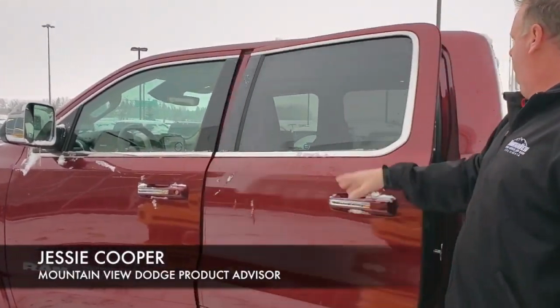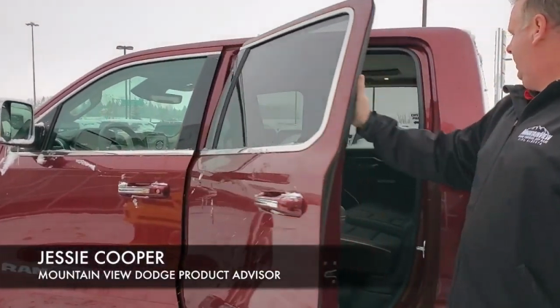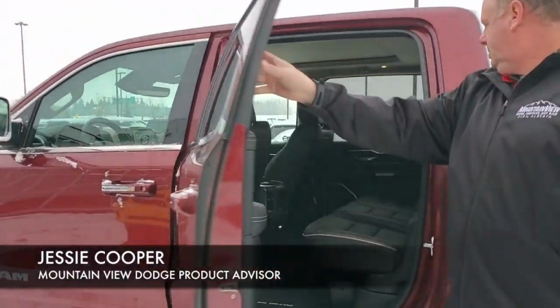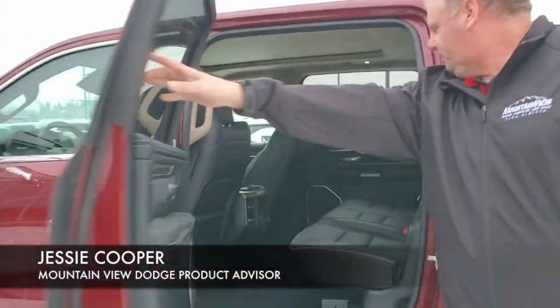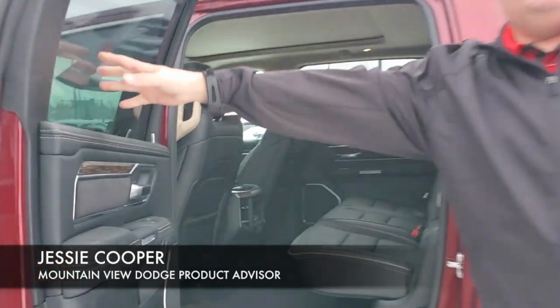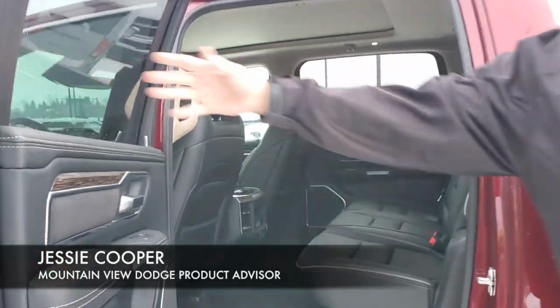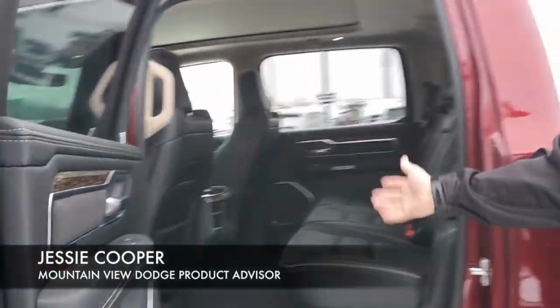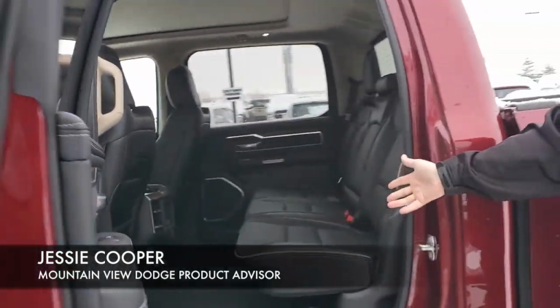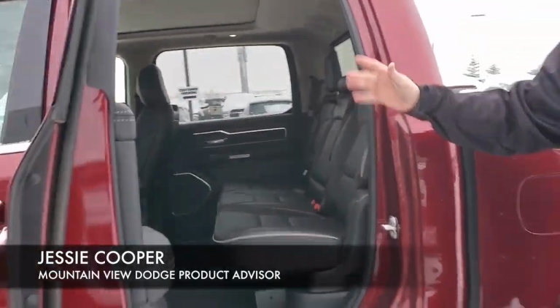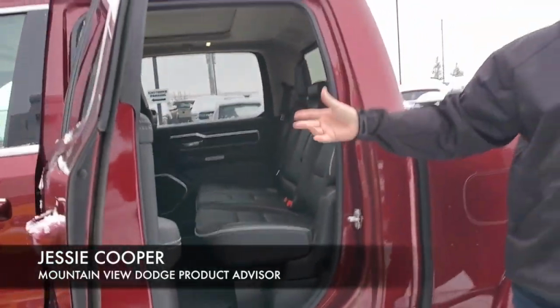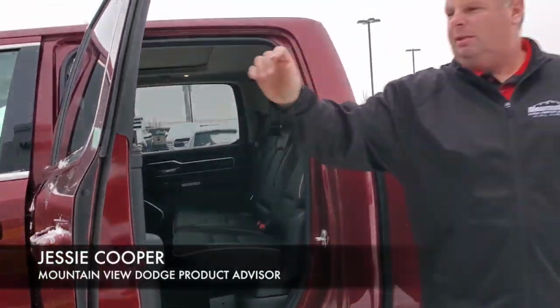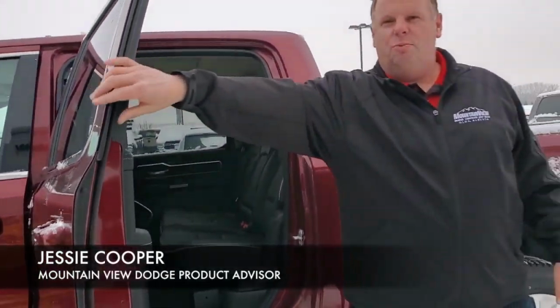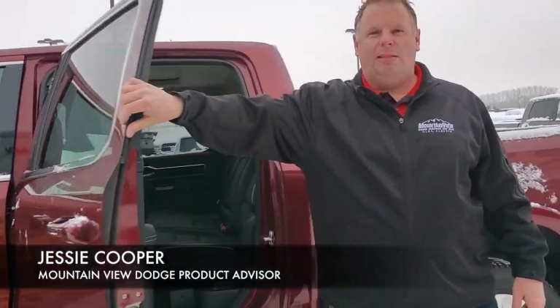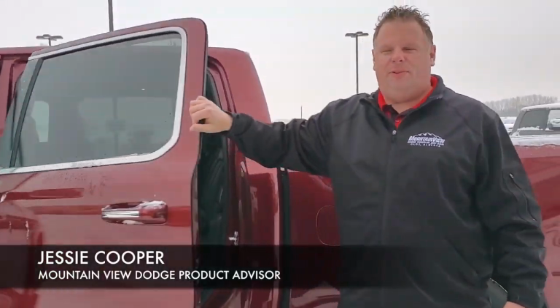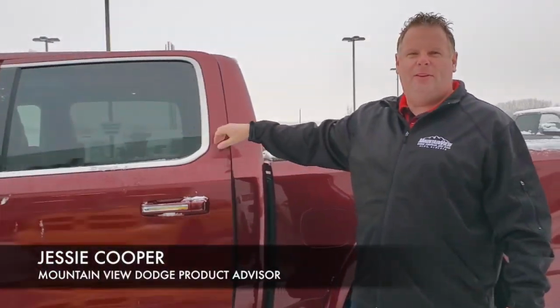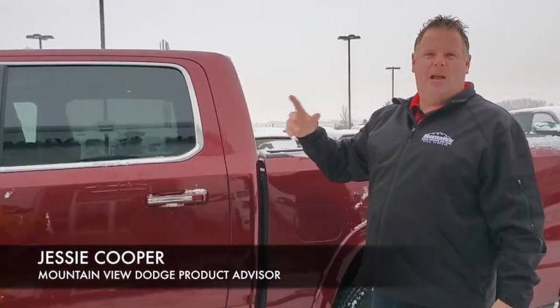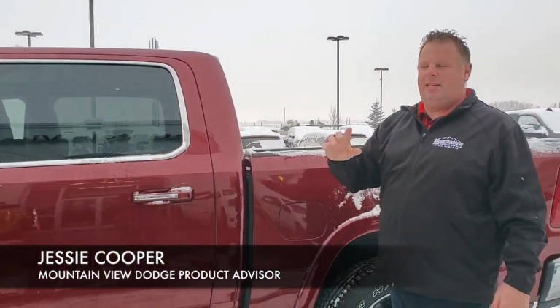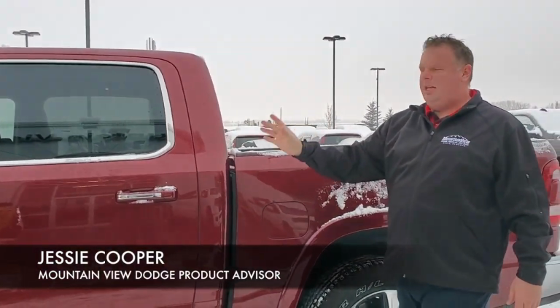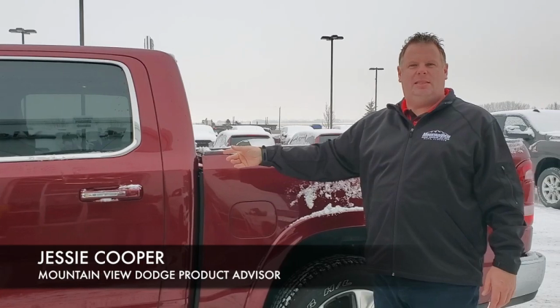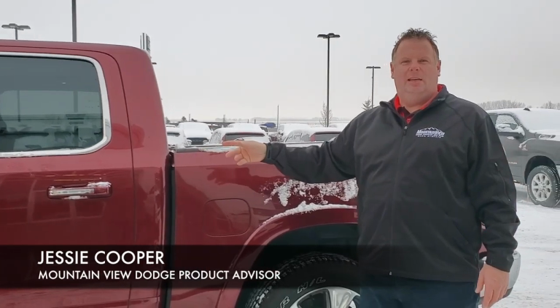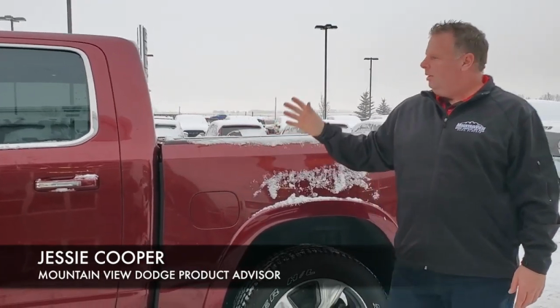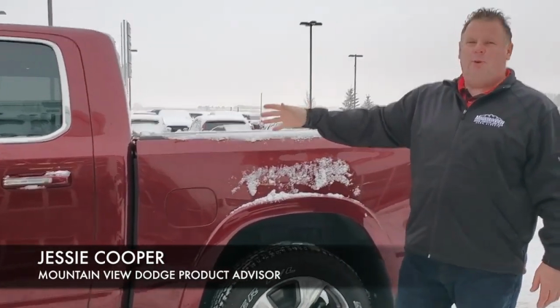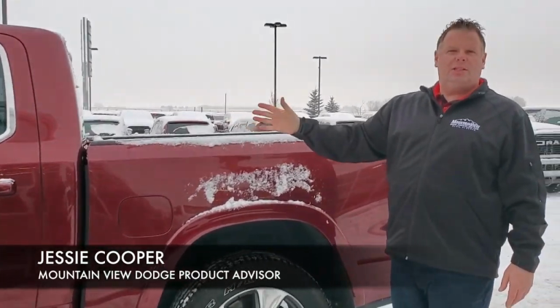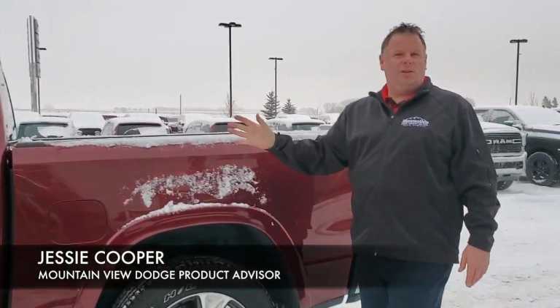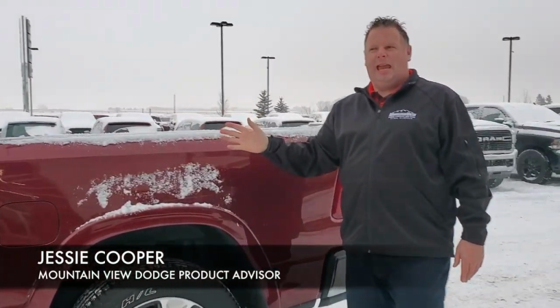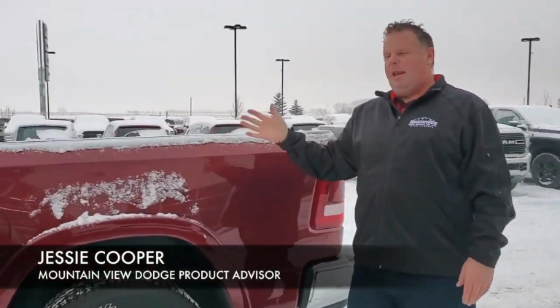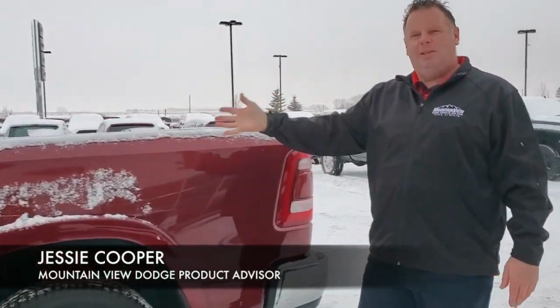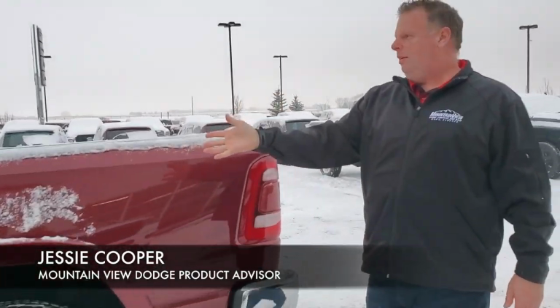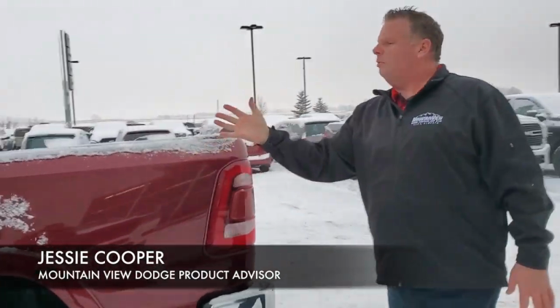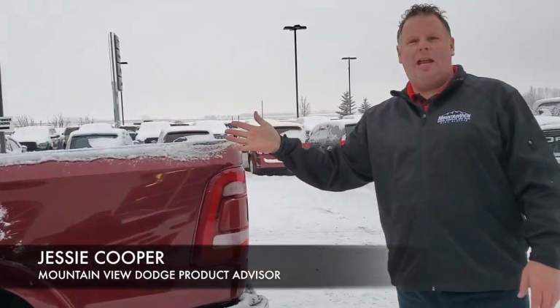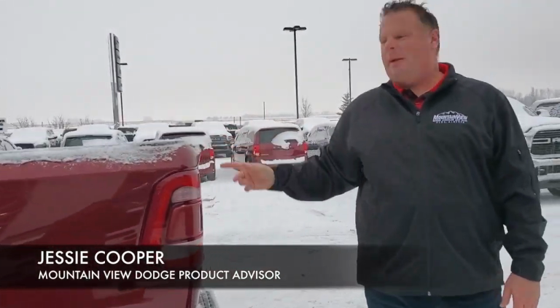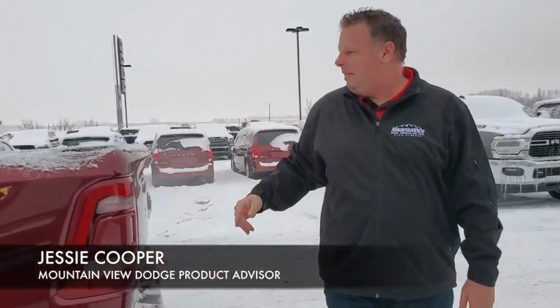In the back as well we have heated seats. Folks, this new body style — if you haven't come down to see it, you need to see it. 4 inches extra in the cab, 8 degree recline in the back seats.